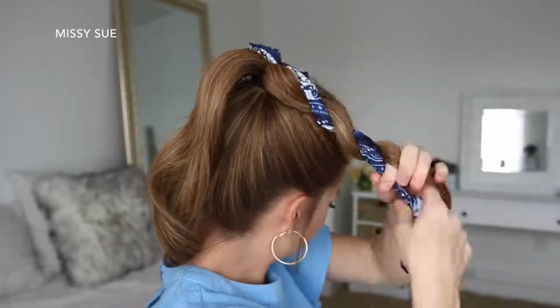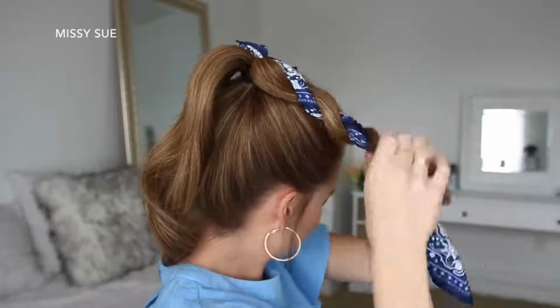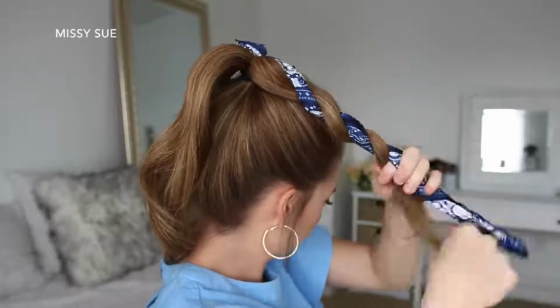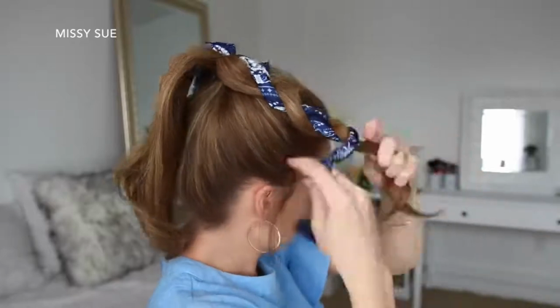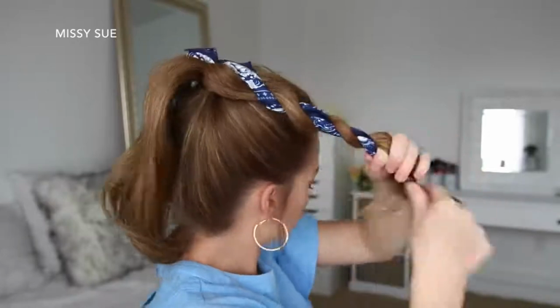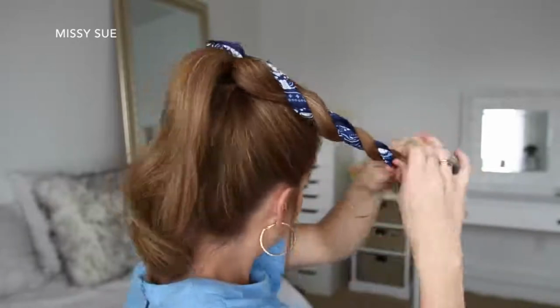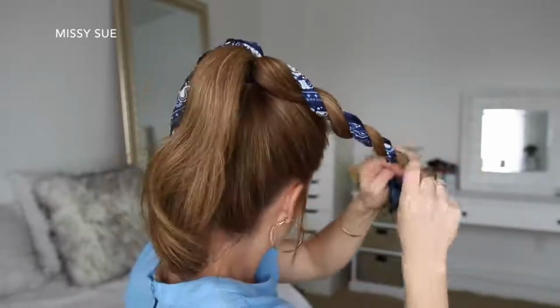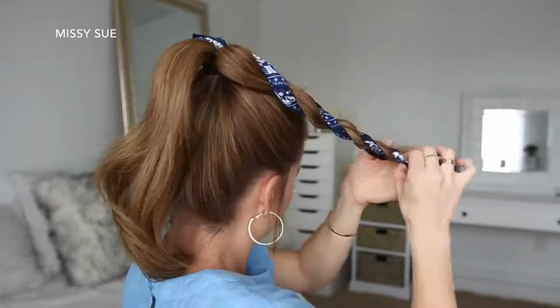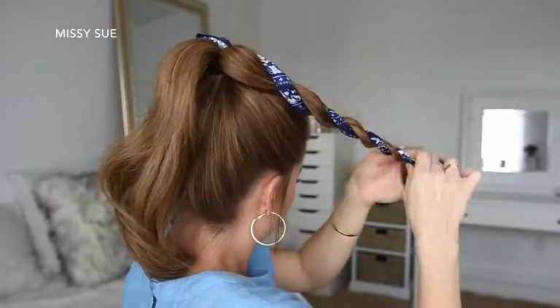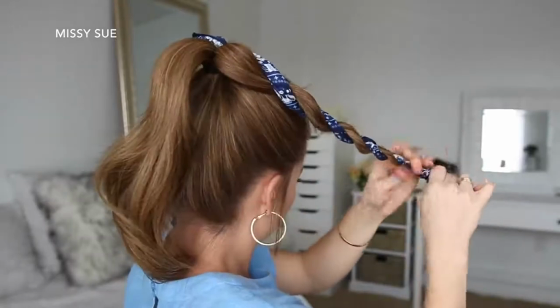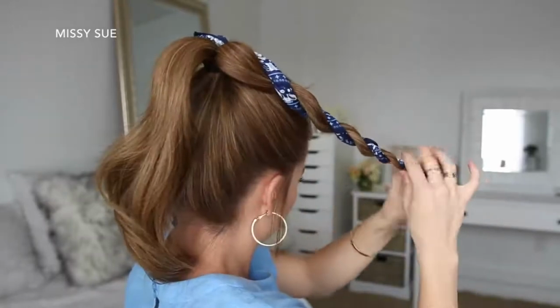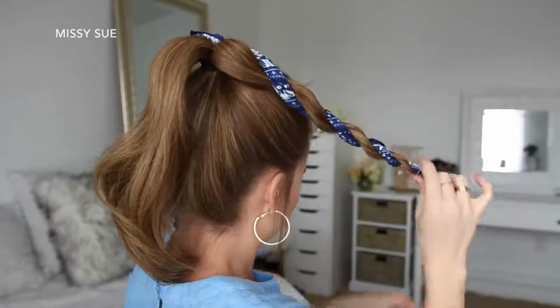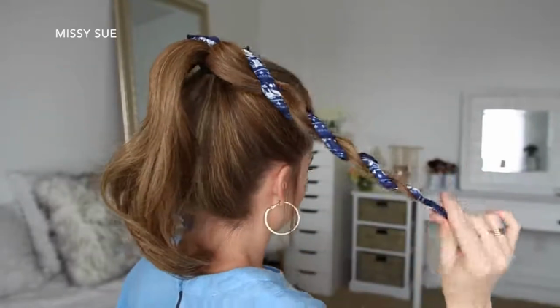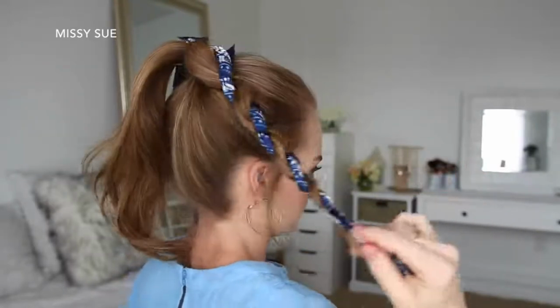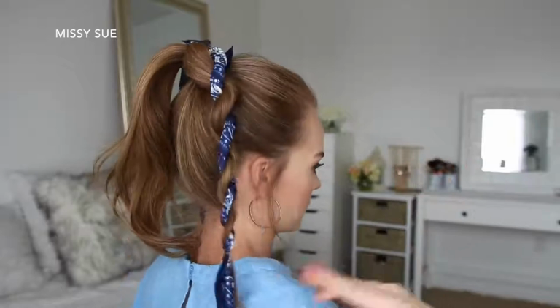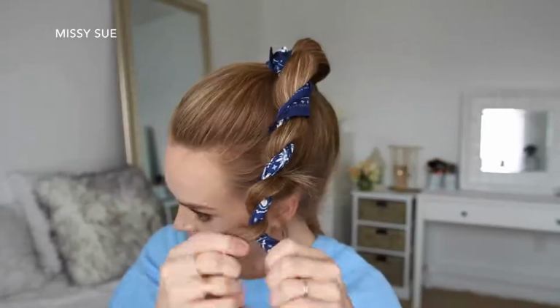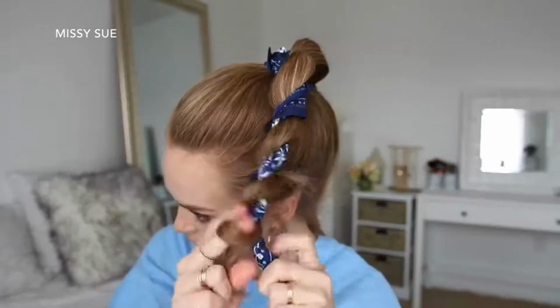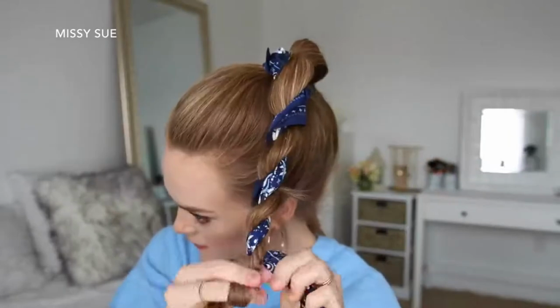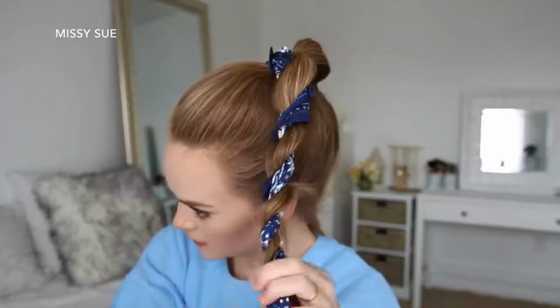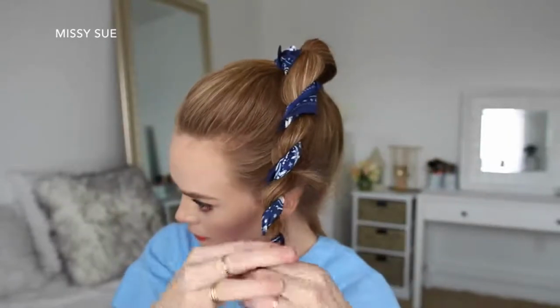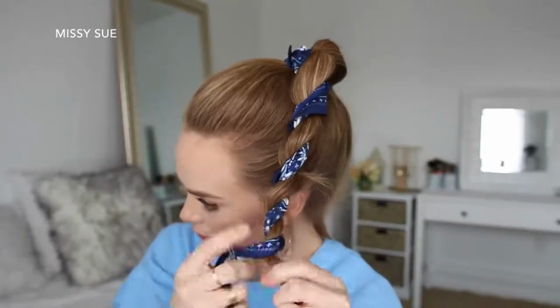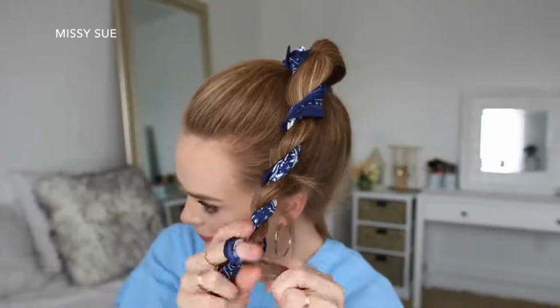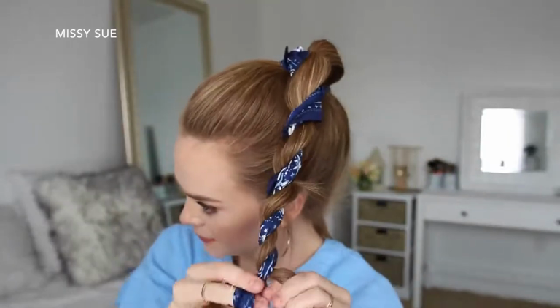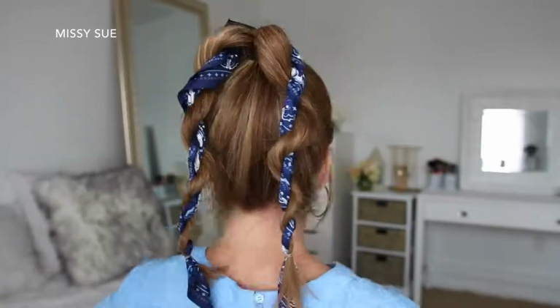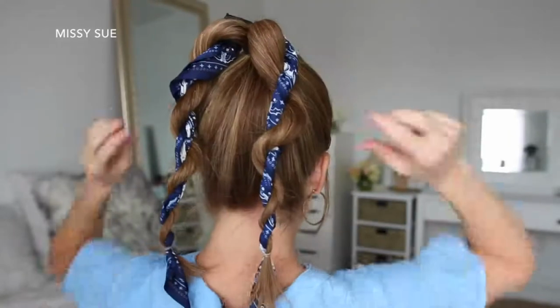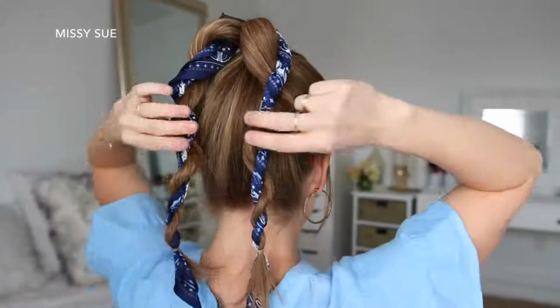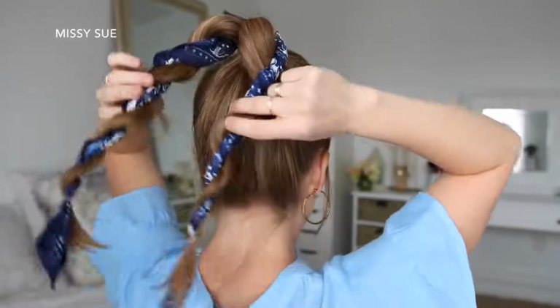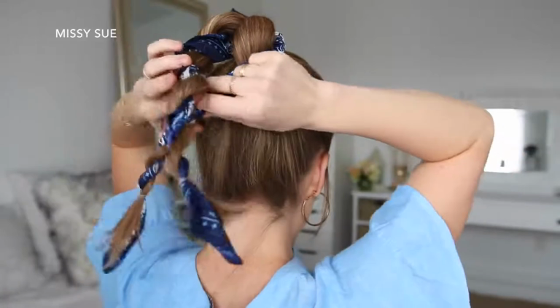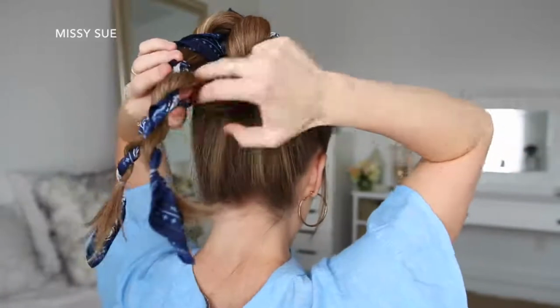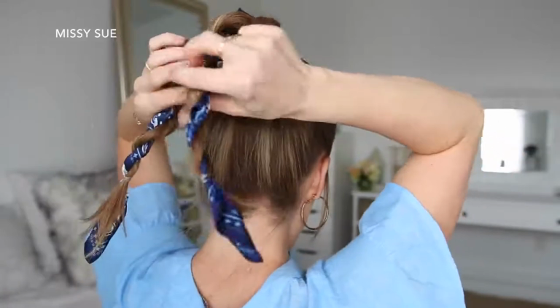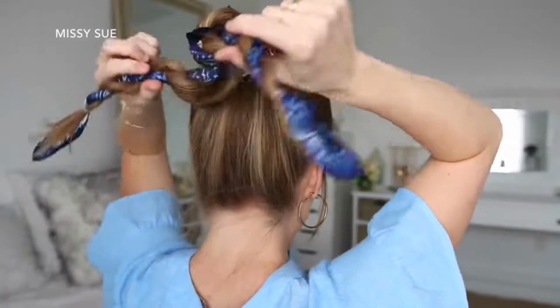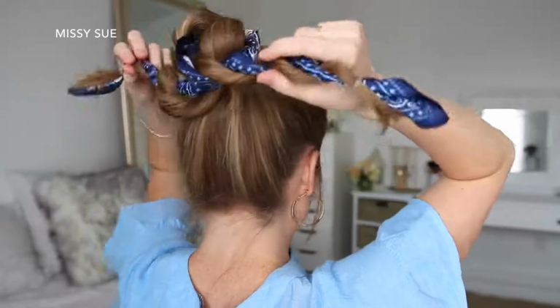Starting with the right side, I'm going to twist the hair around the hair scarf to create a rope braid, tying off the end with a clear elastic band. Then I'm going to do the same thing with the hair on the left side, creating a second rope braid, tying off the end with a clear elastic band. Then I can take both braids and wrap them in opposite directions around the base of the ponytail.